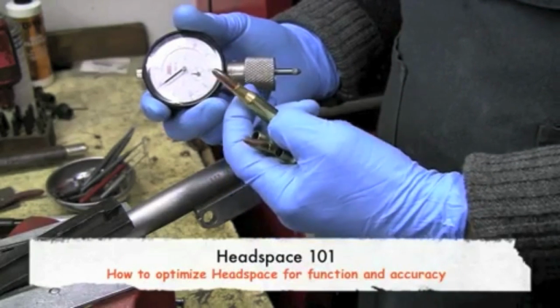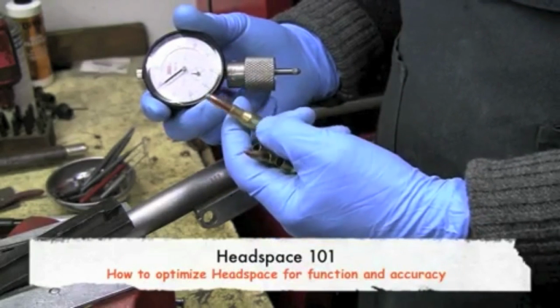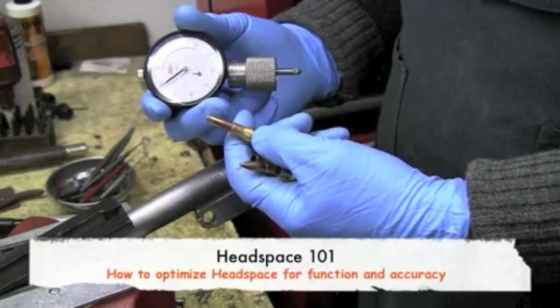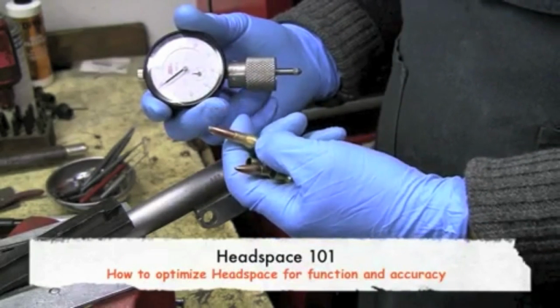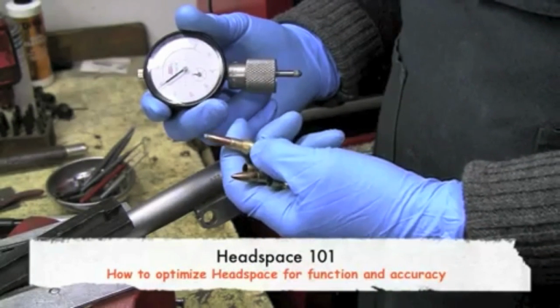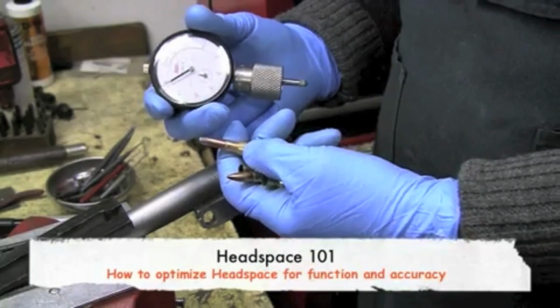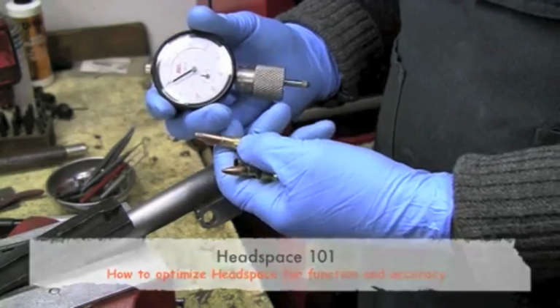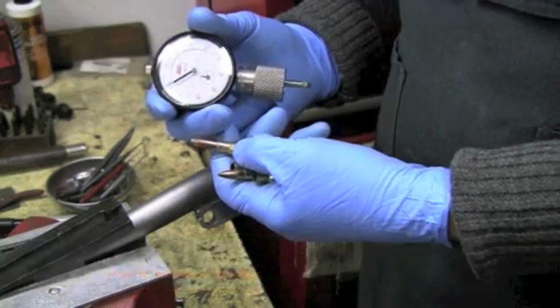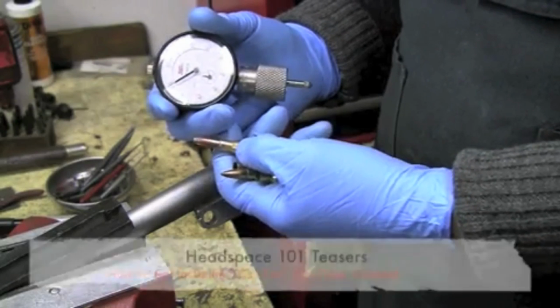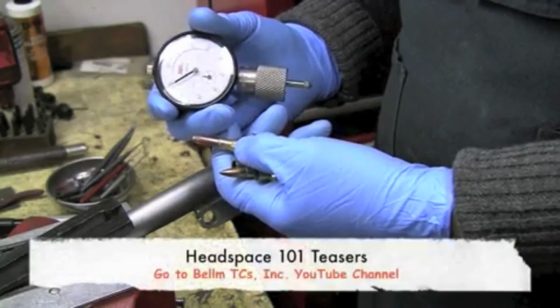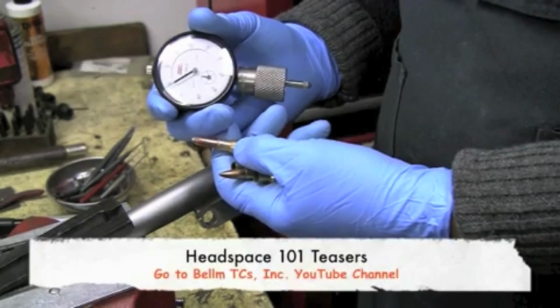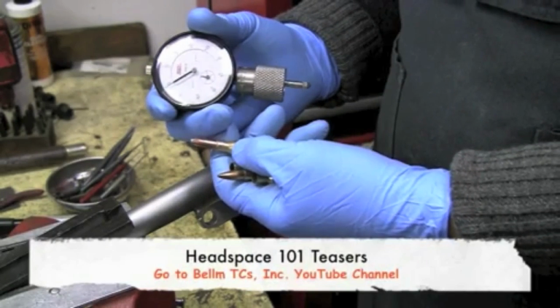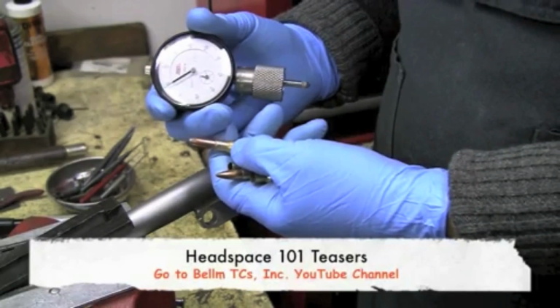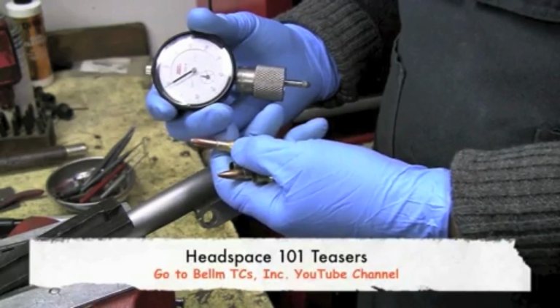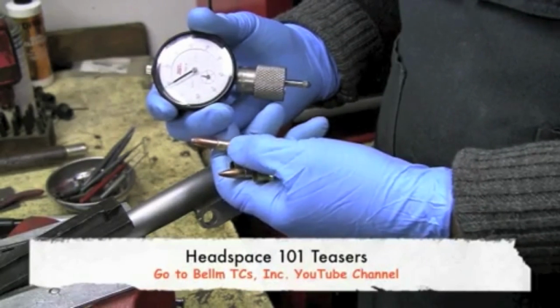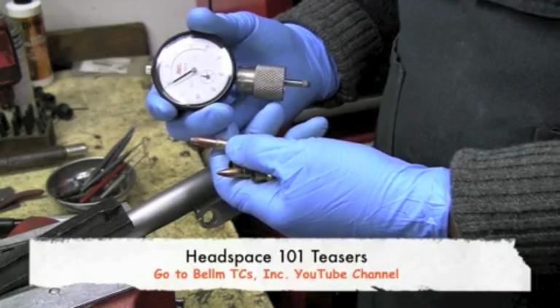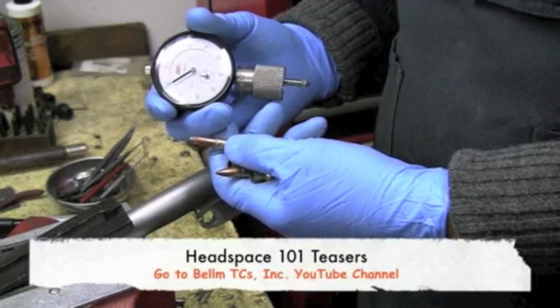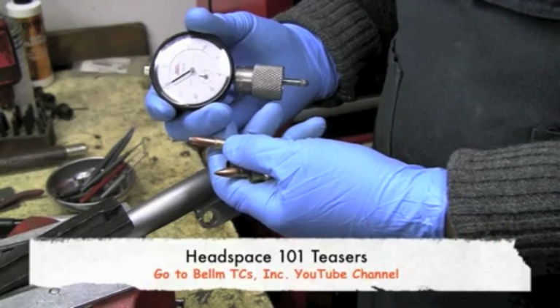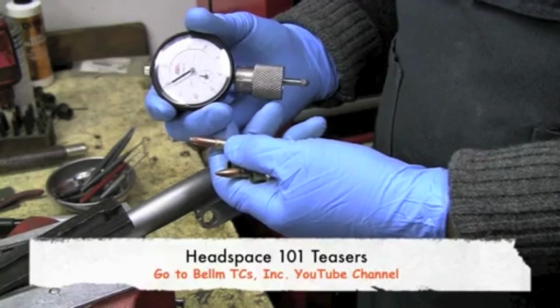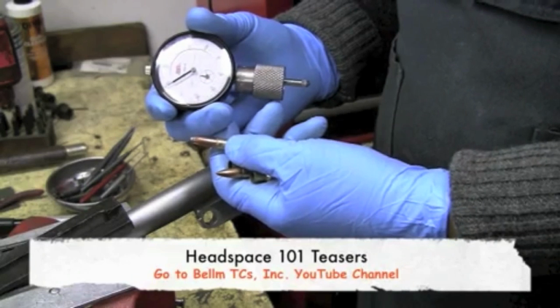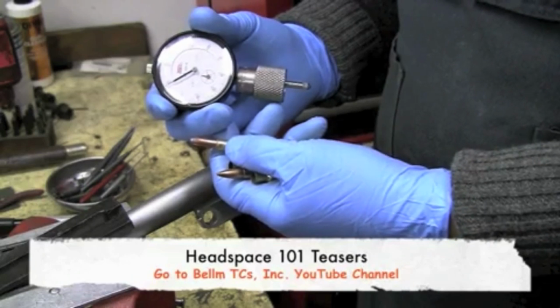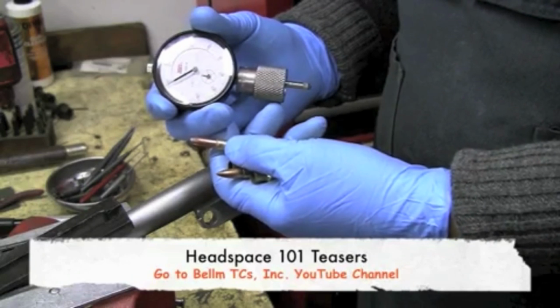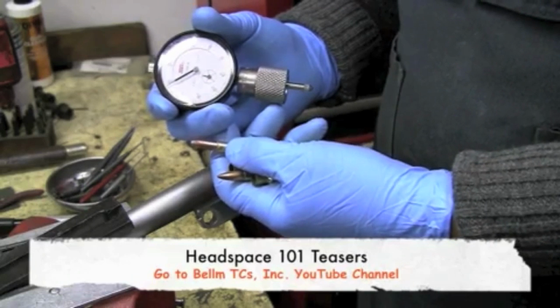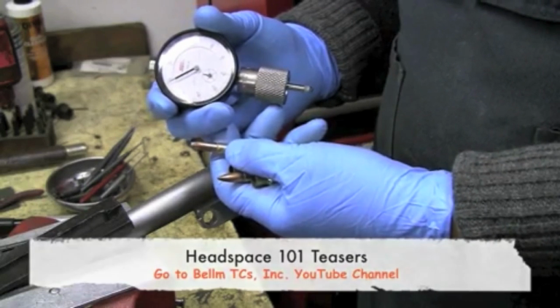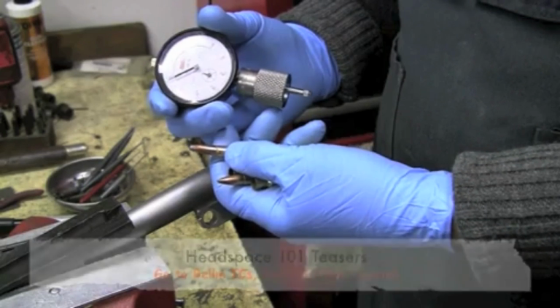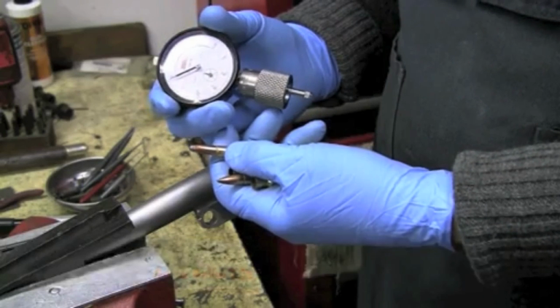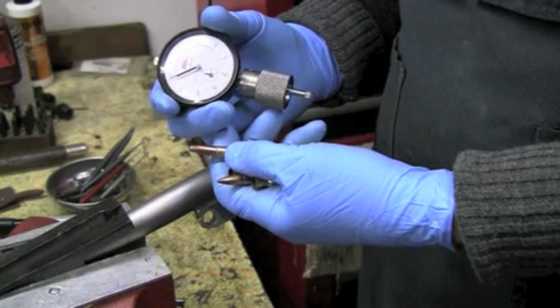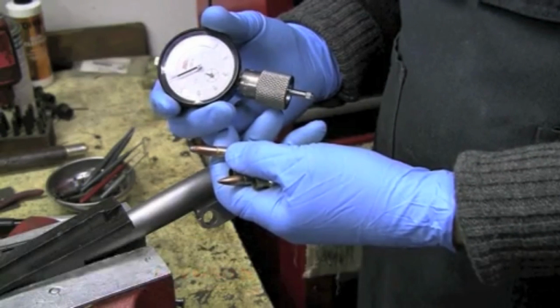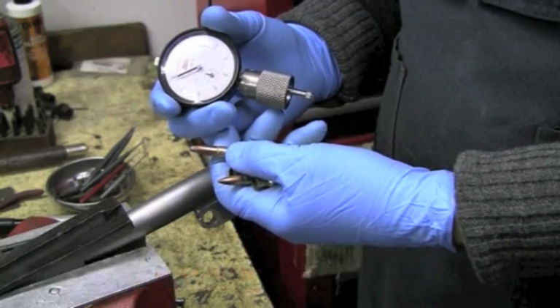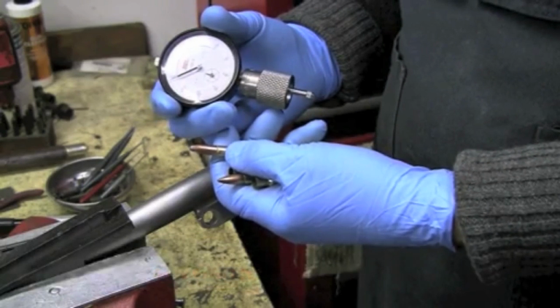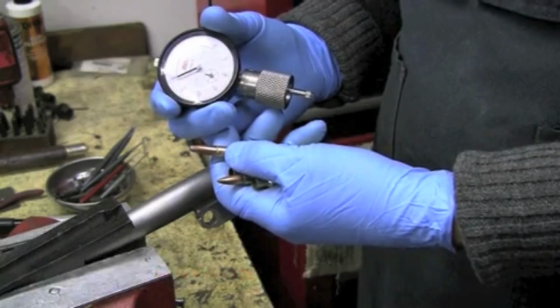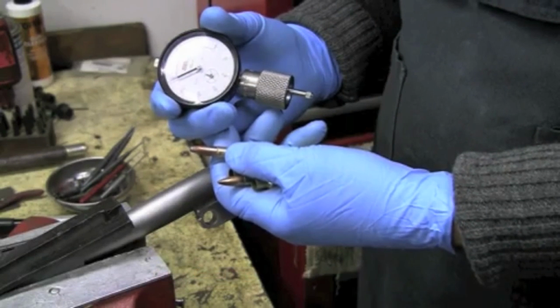We'll next get into showing how to correct the headspace if it is excessive, using a shim — a set of shims from Belm TC's.